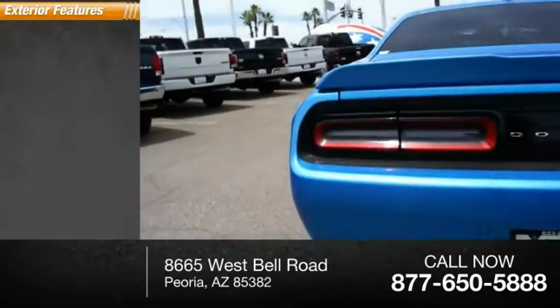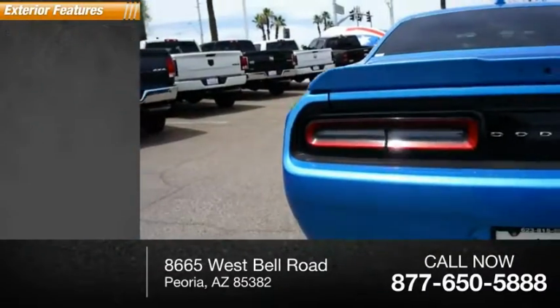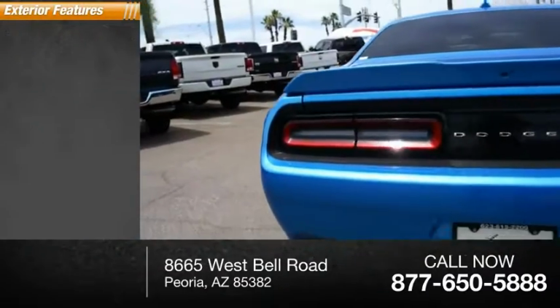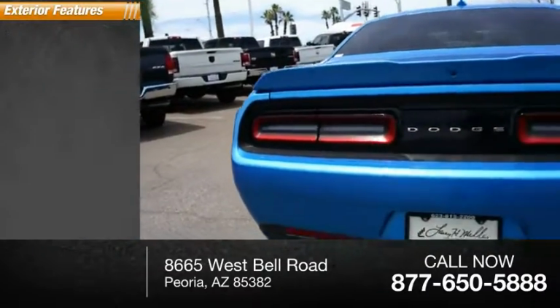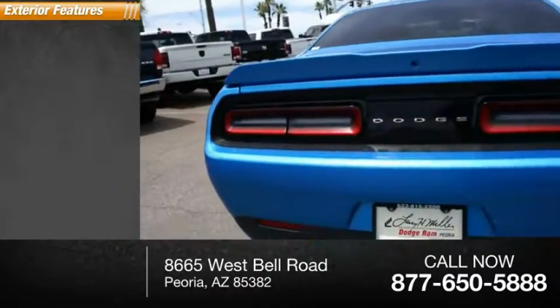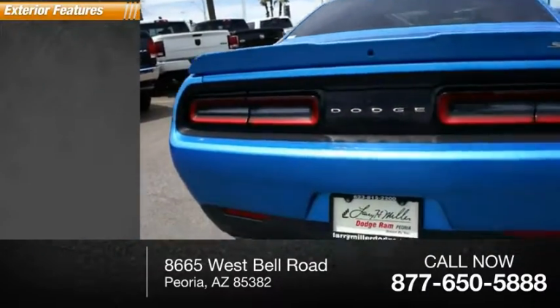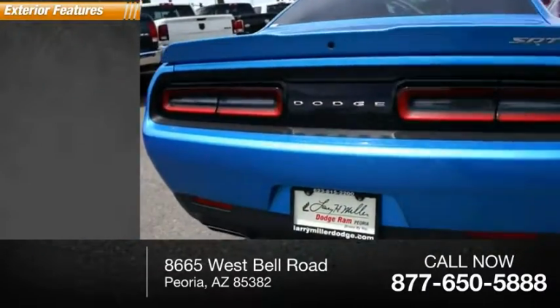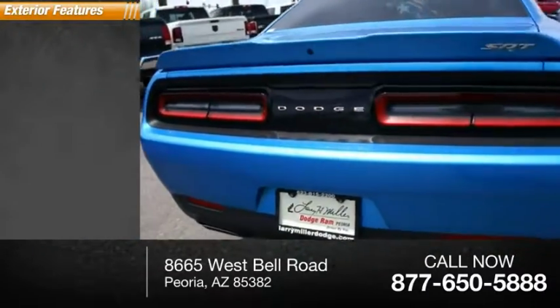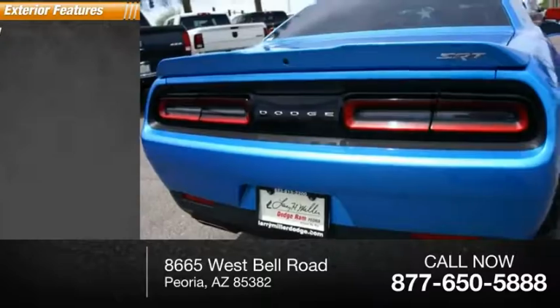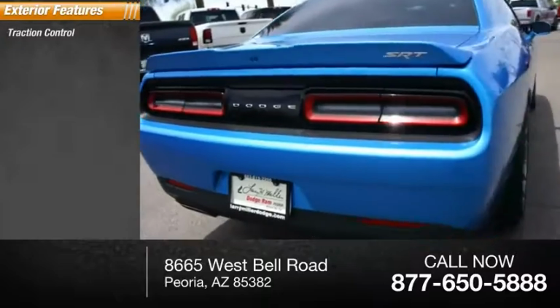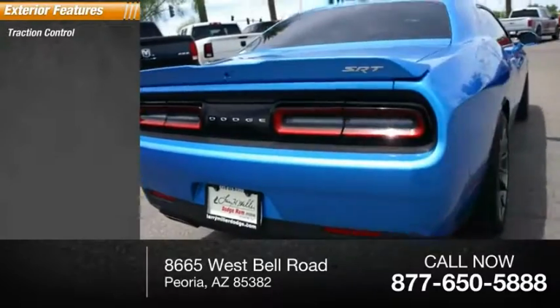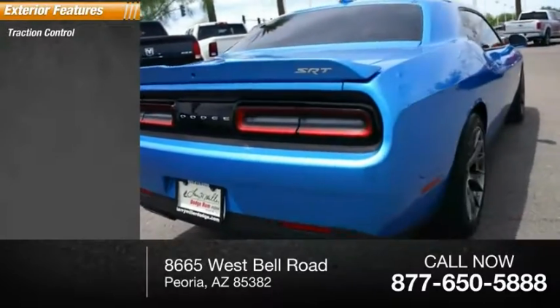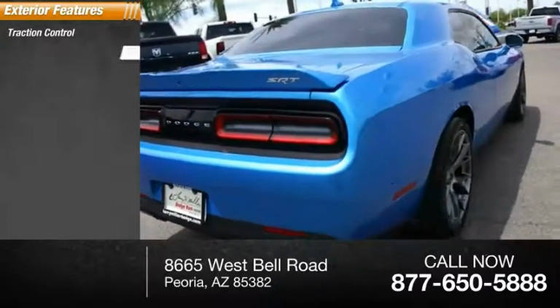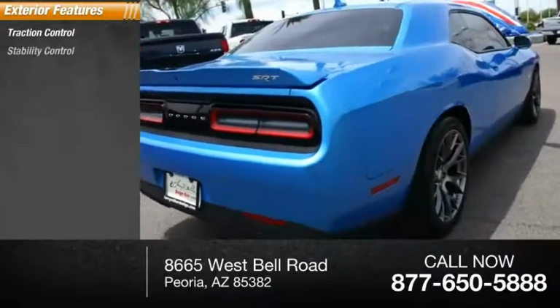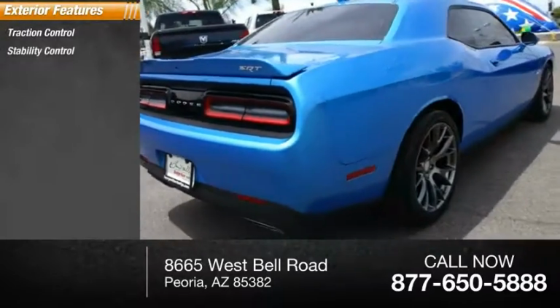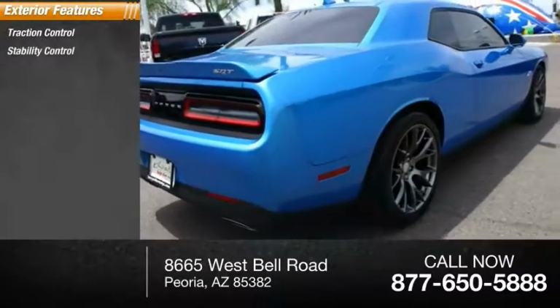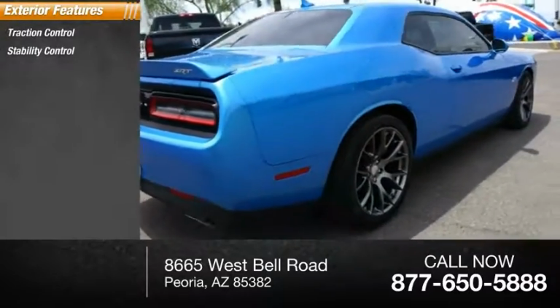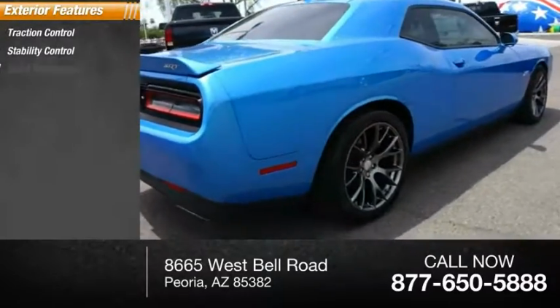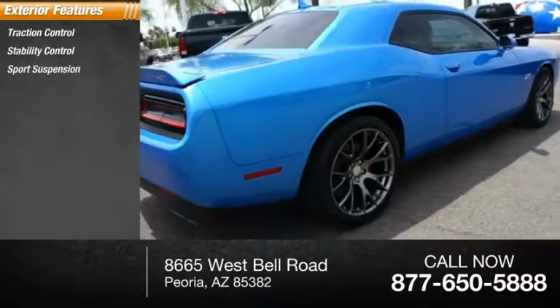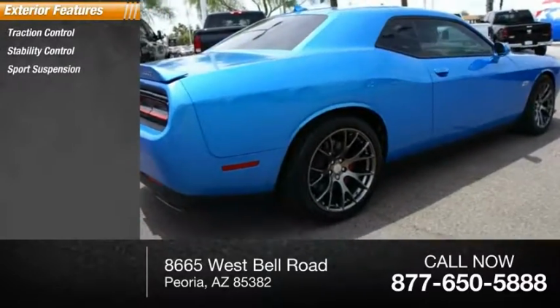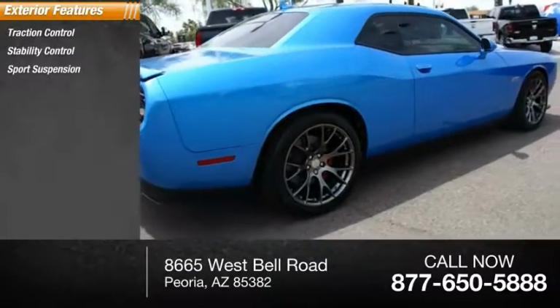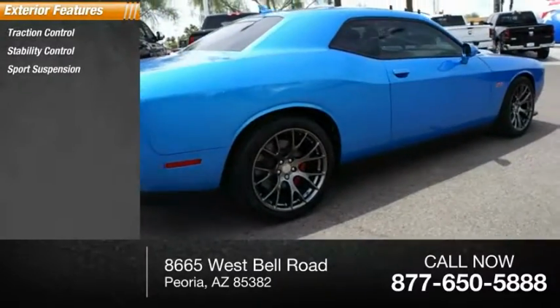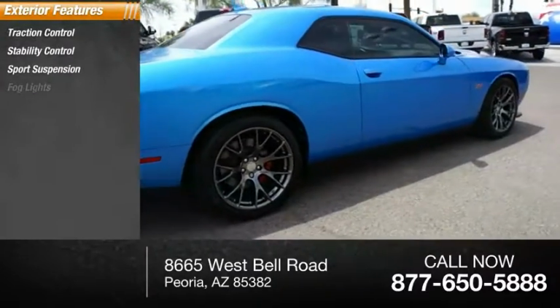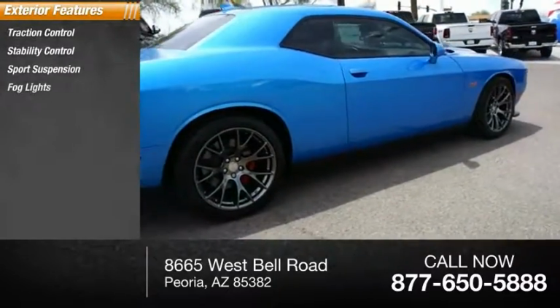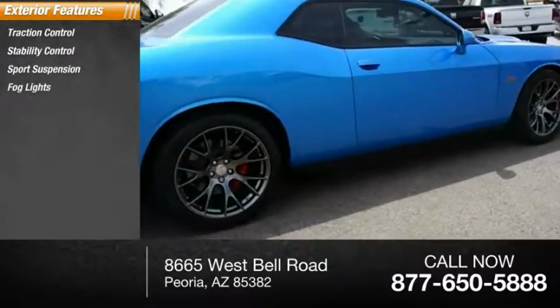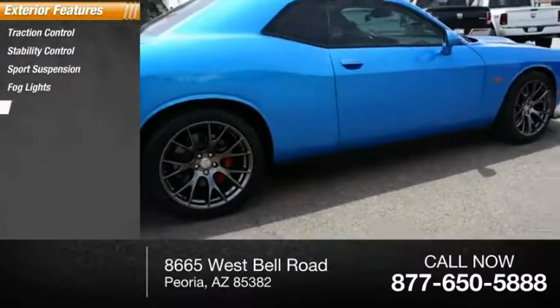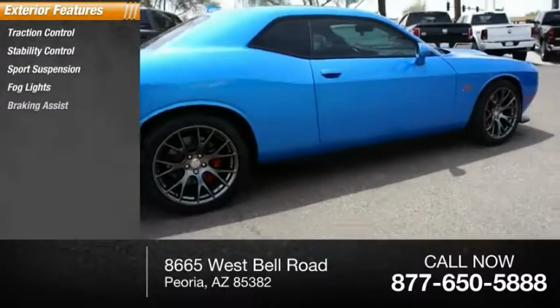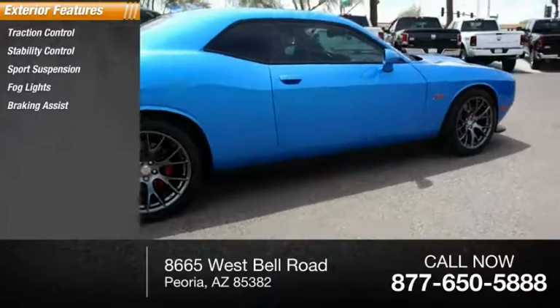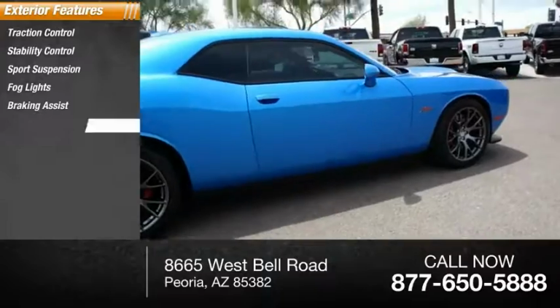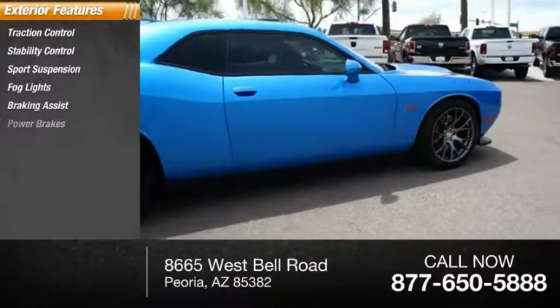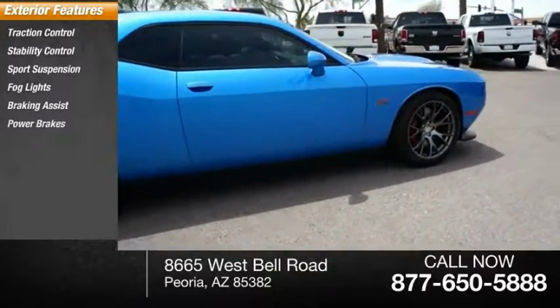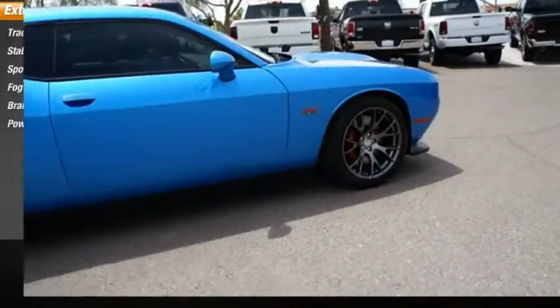Here are some of this vehicle's great options: traction control, stability control, sports suspension, fog lights, braking assist, power brakes.